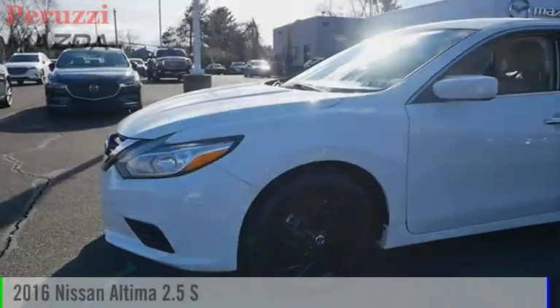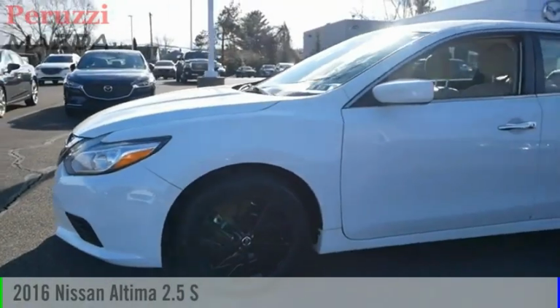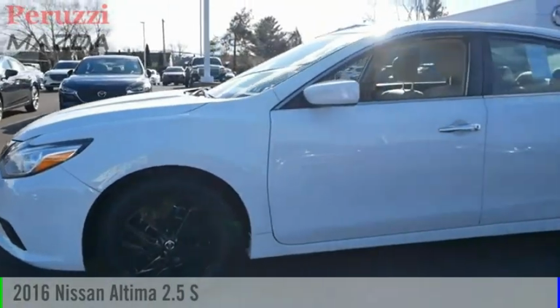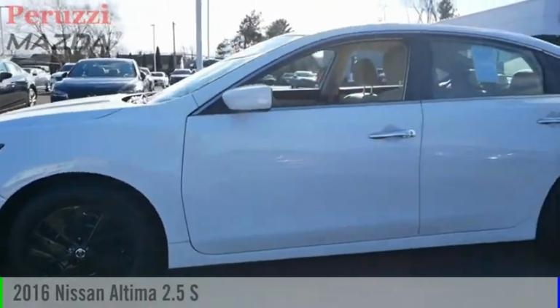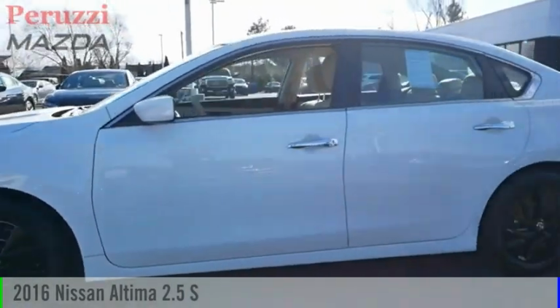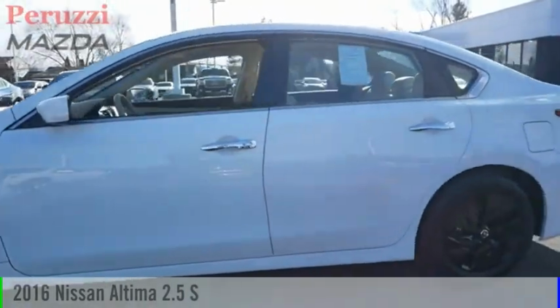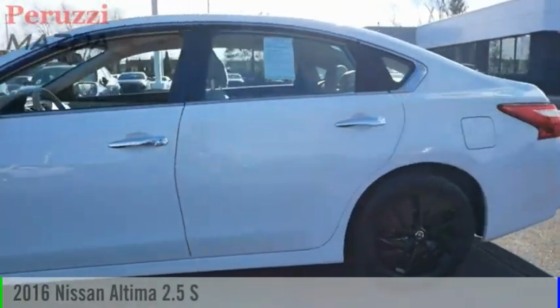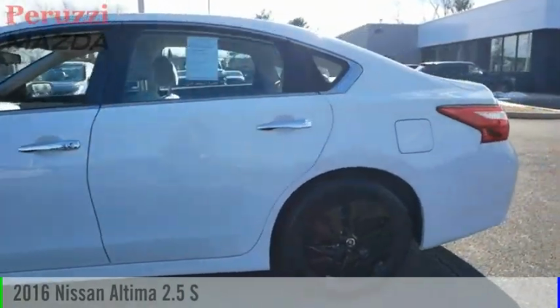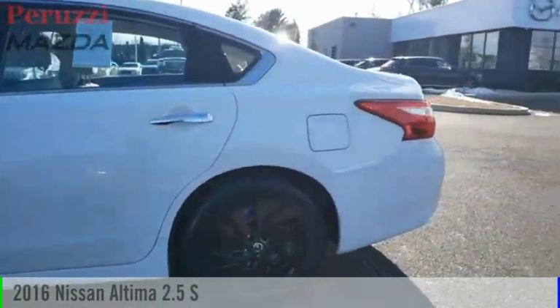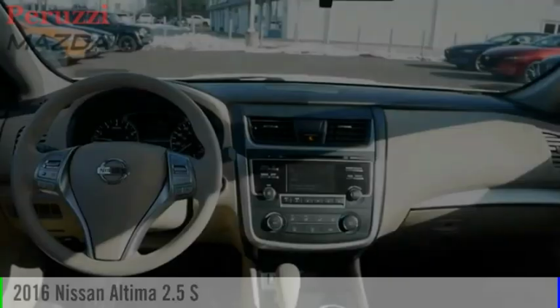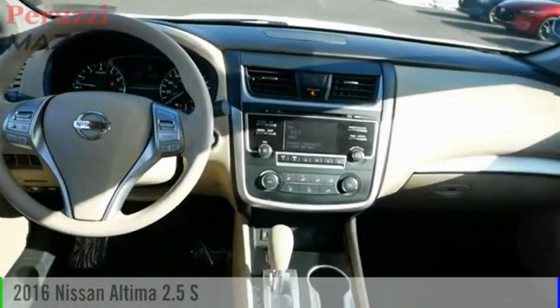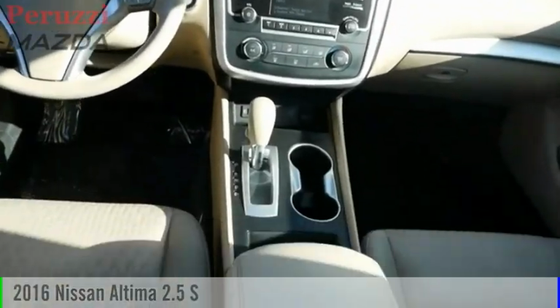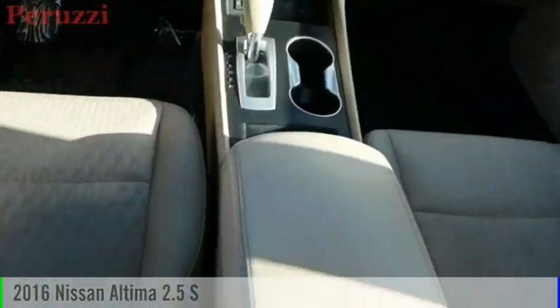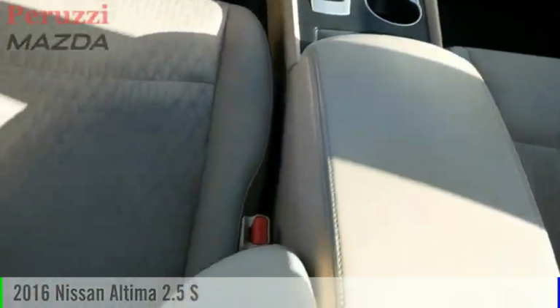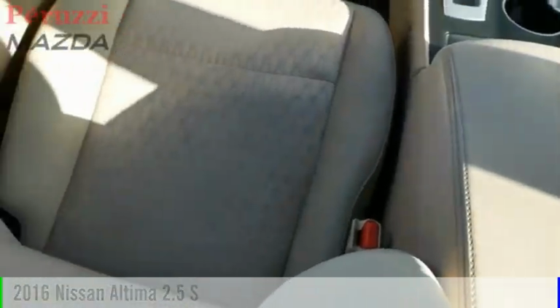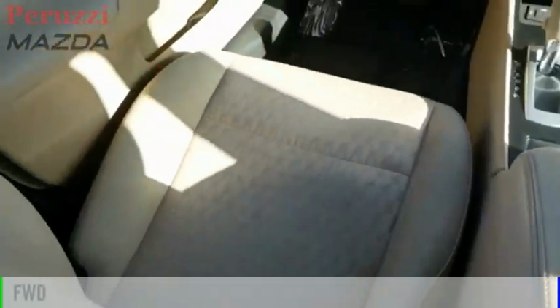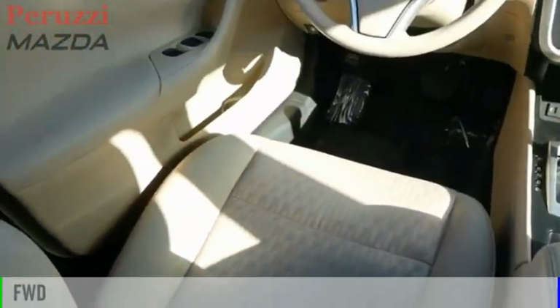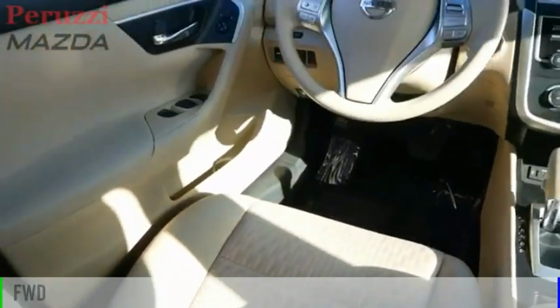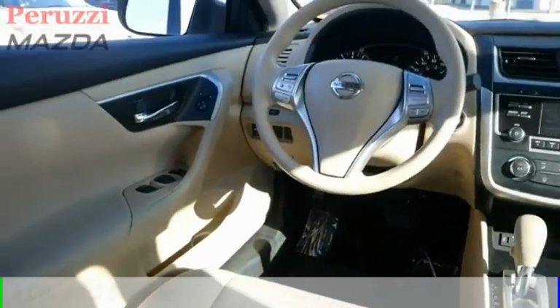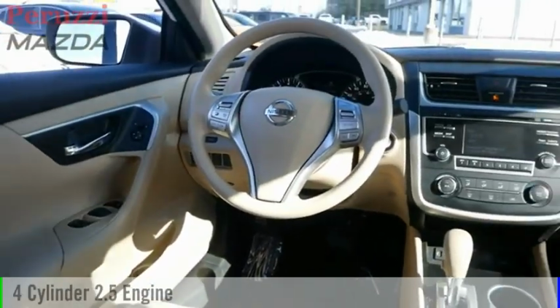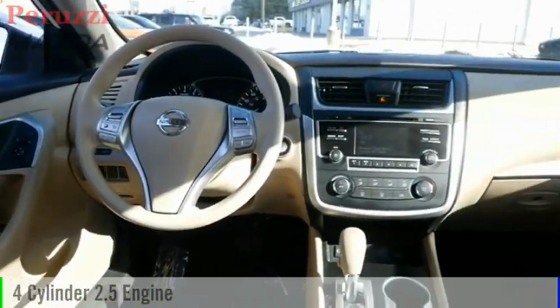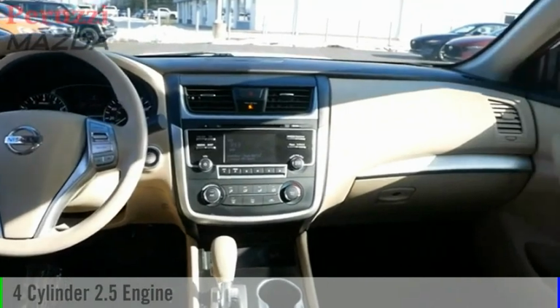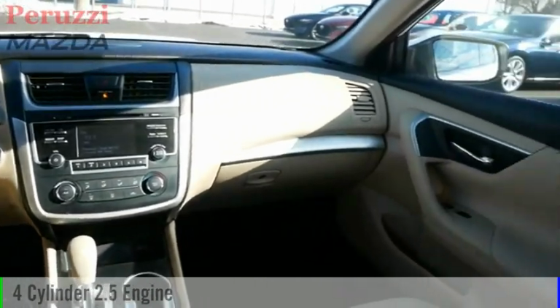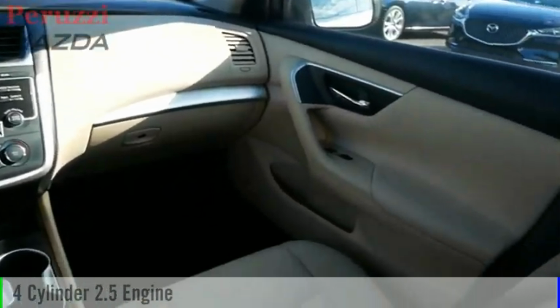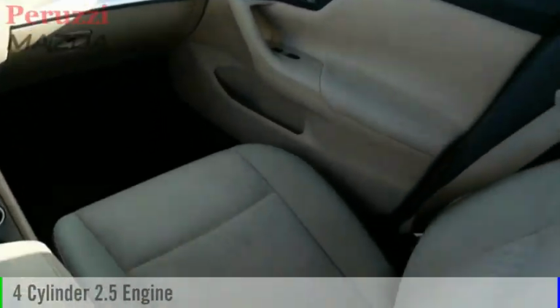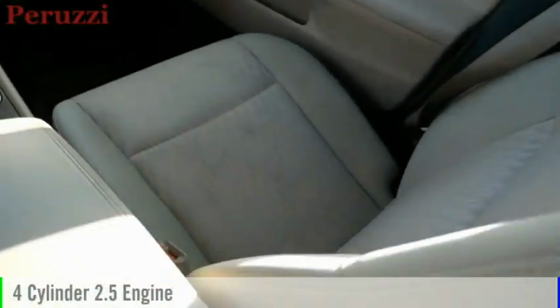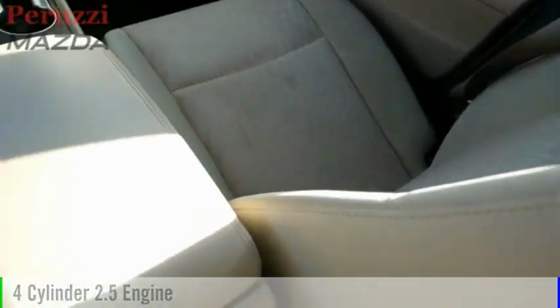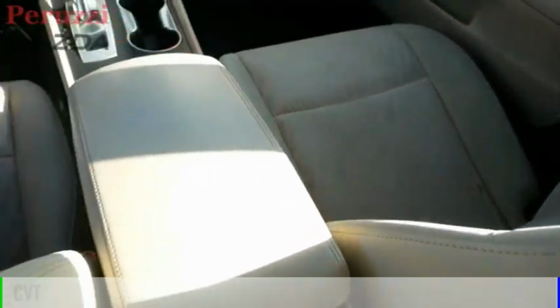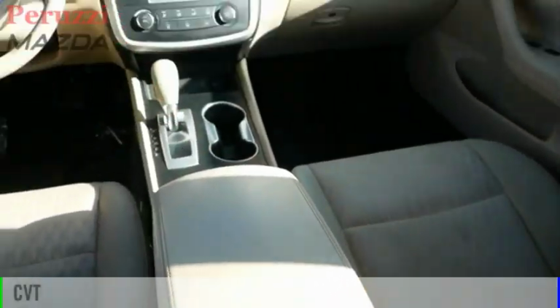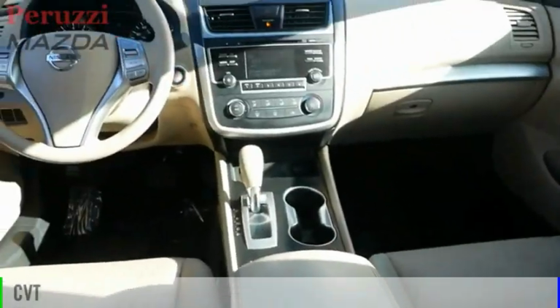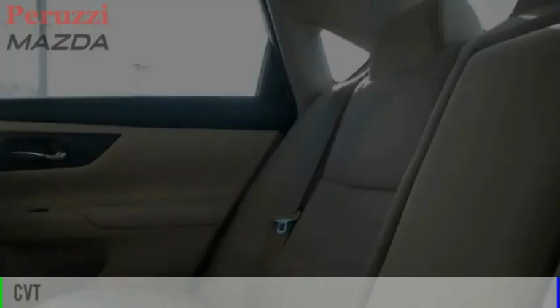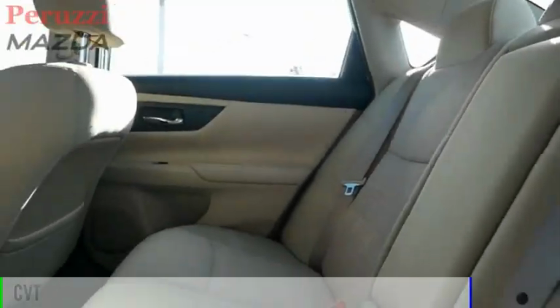Looking for the right vehicle? Check out the 2016 Altima. This vehicle is powered by a front-wheel drive, four-cylinder, 2.5-liter engine, and comes with a continuously variable transmission.